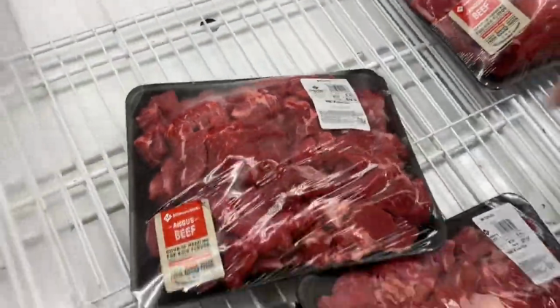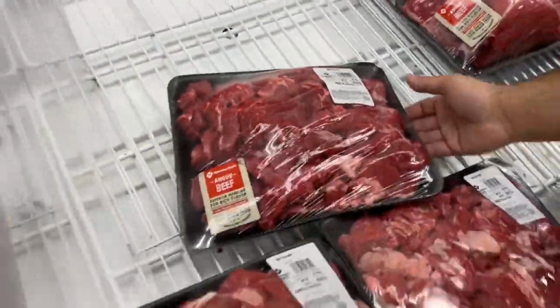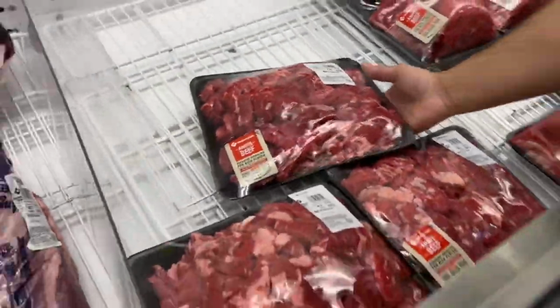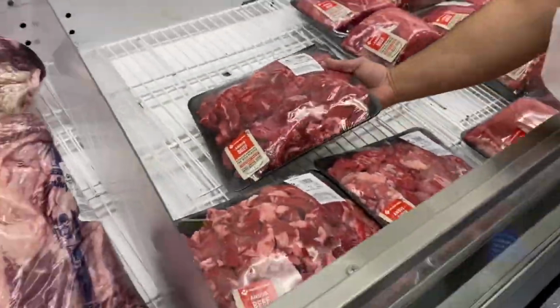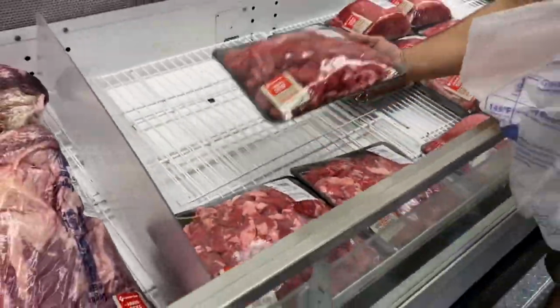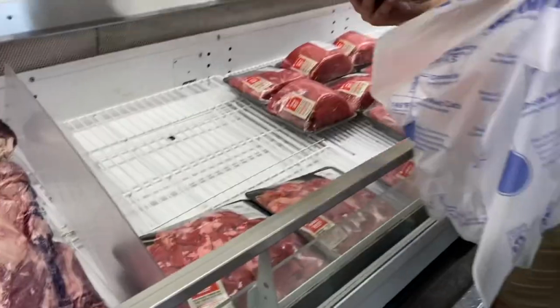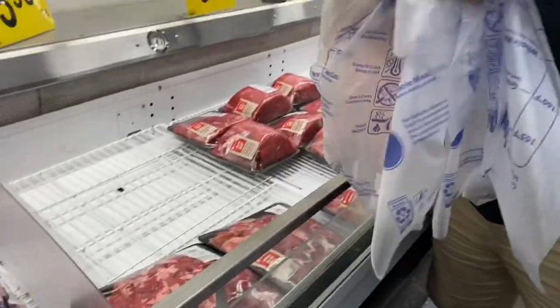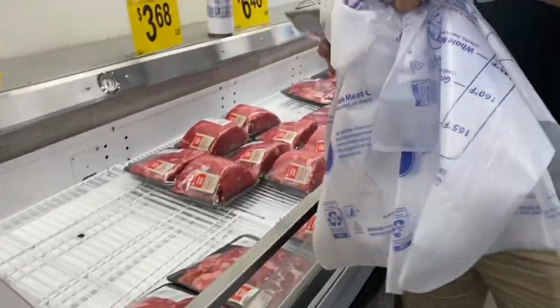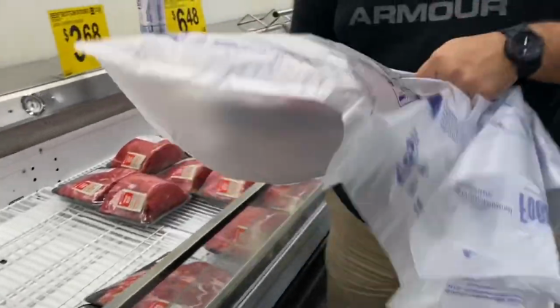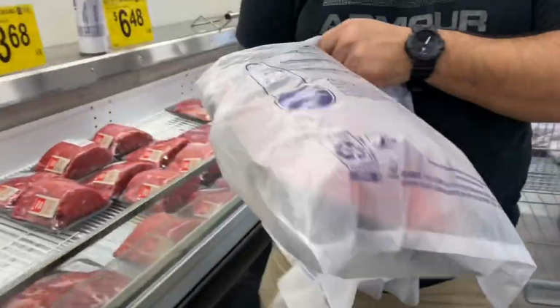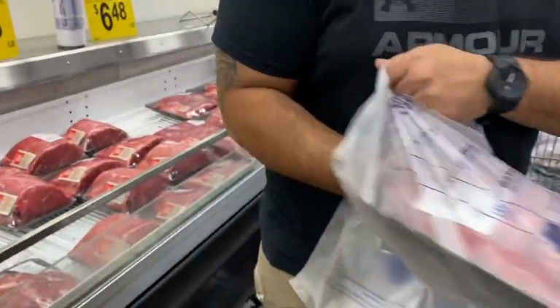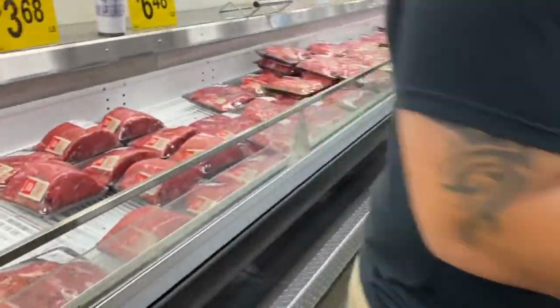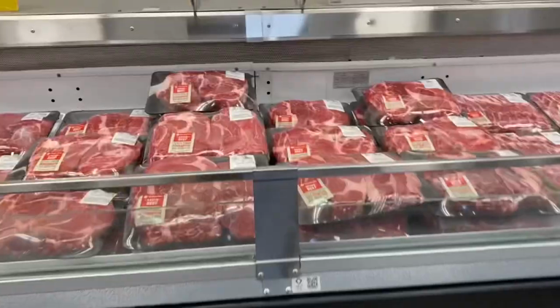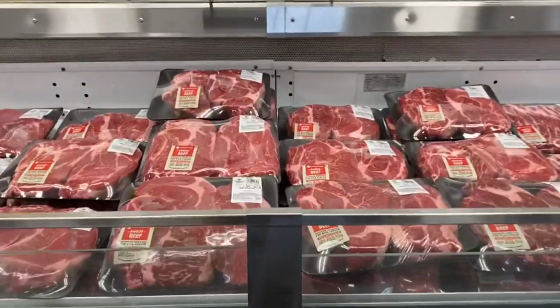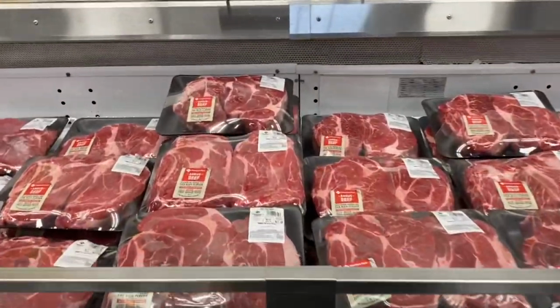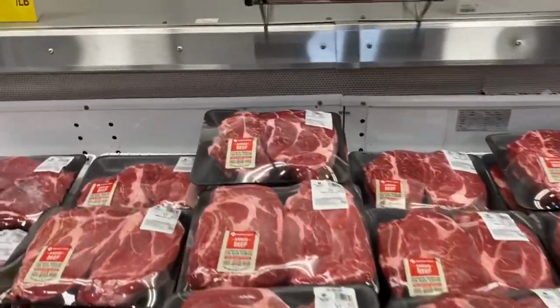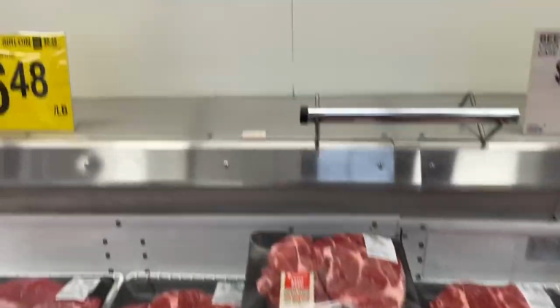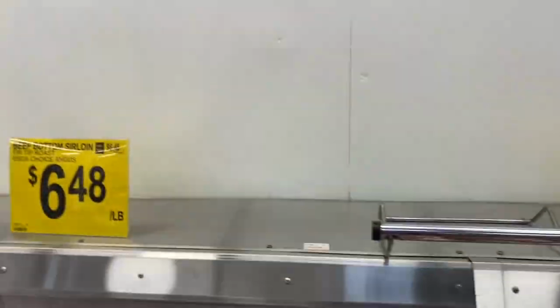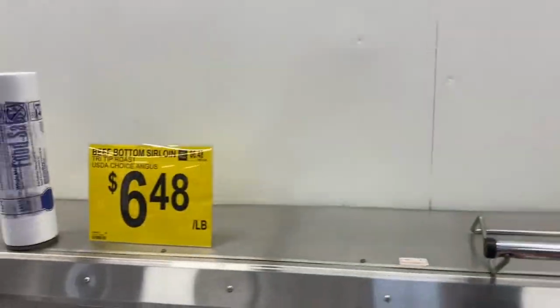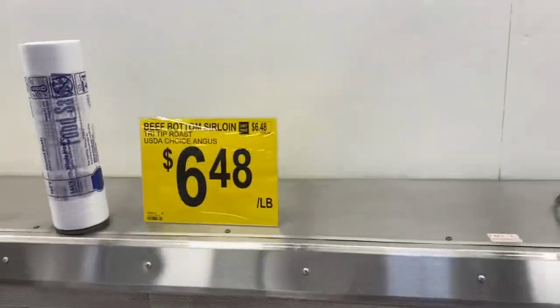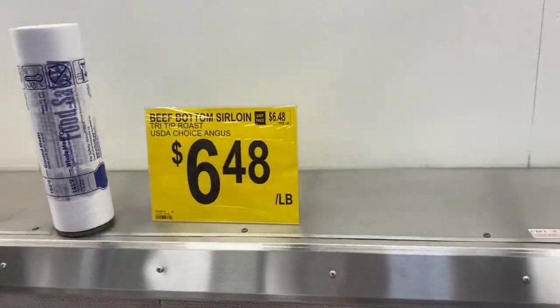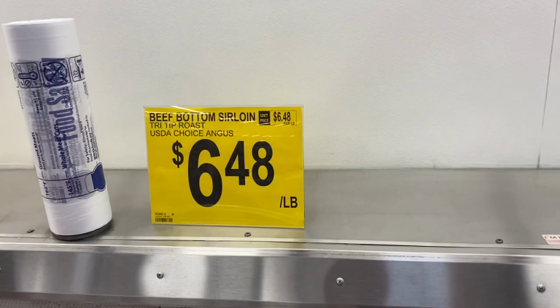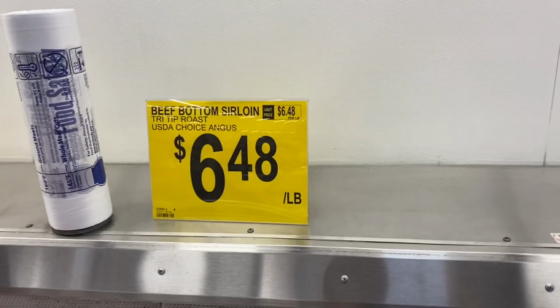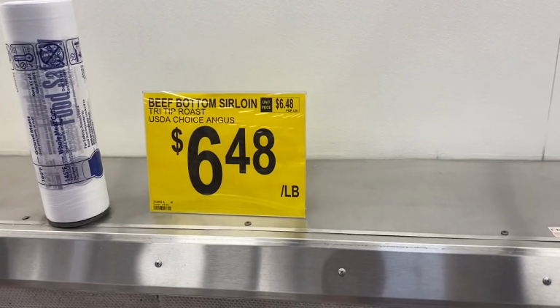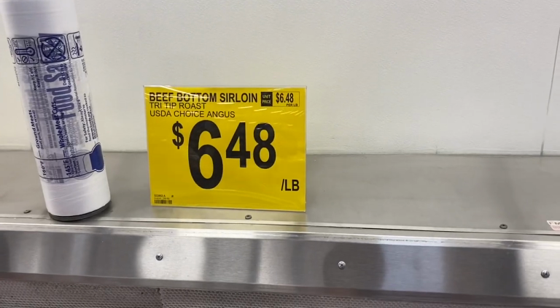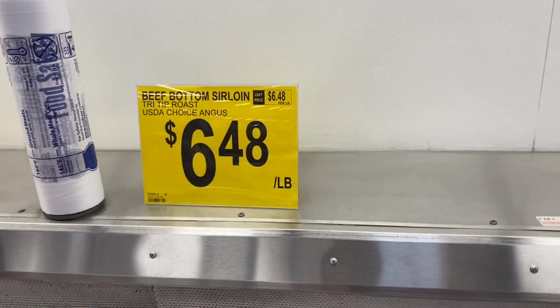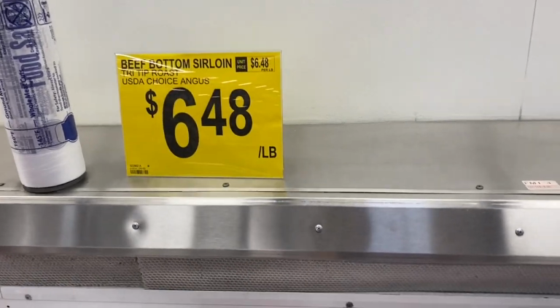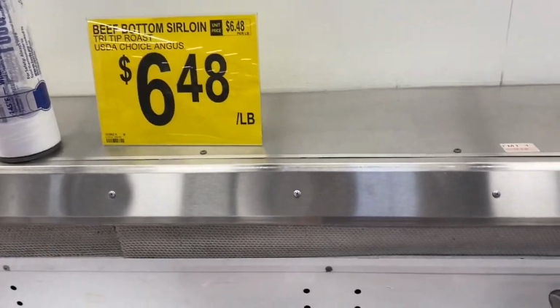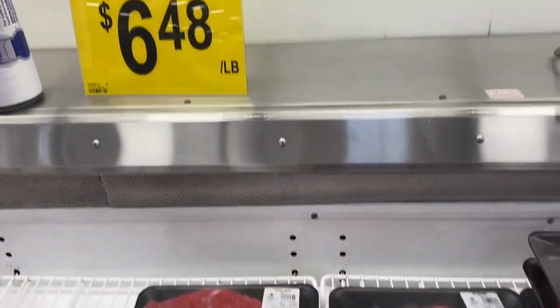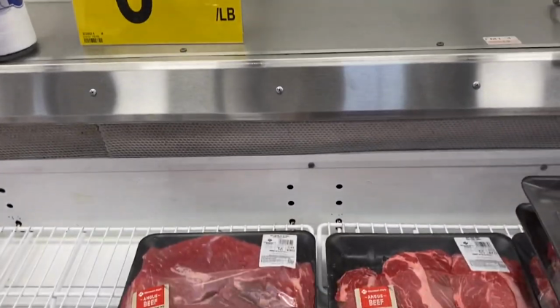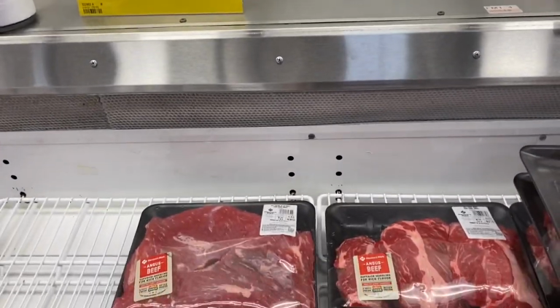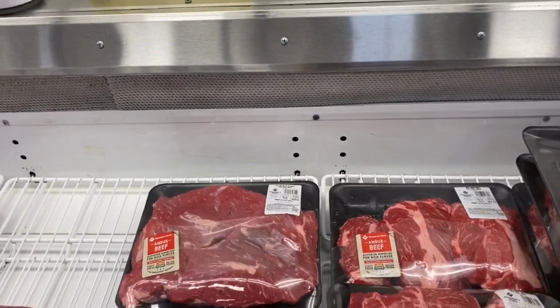Everything's going up again — beef bottom sirloin is $6.48 a pound again.